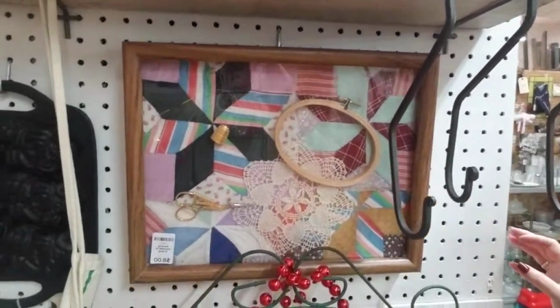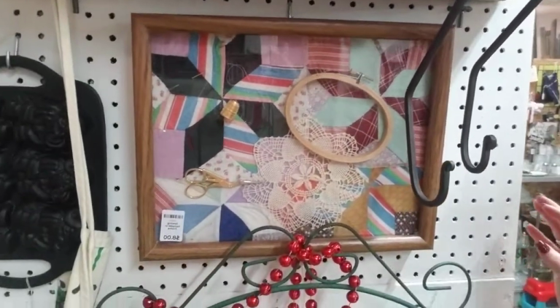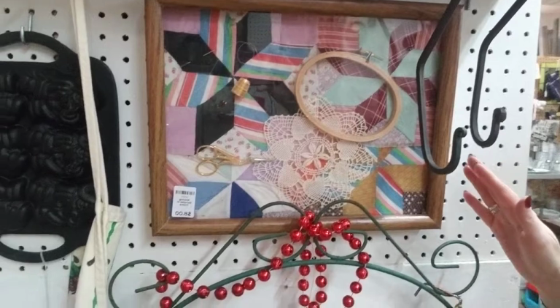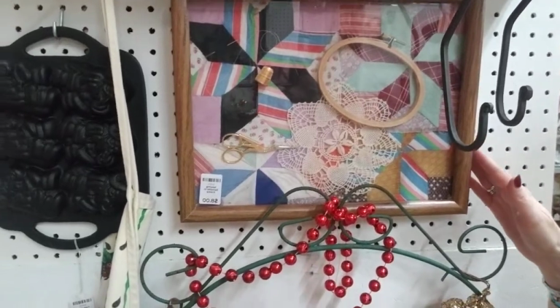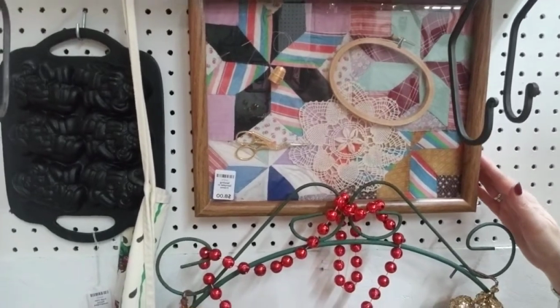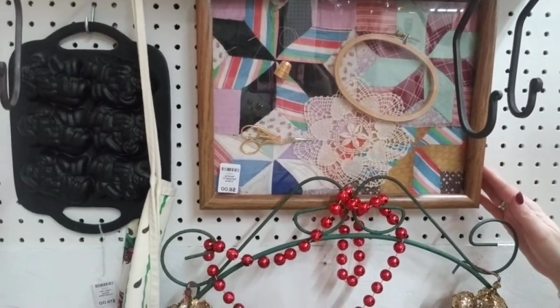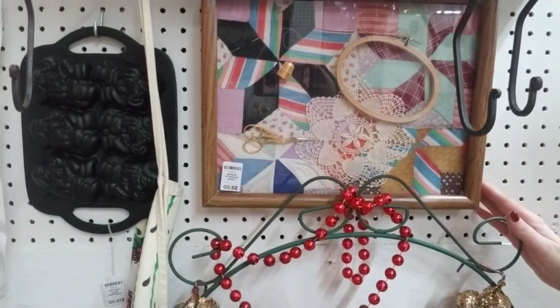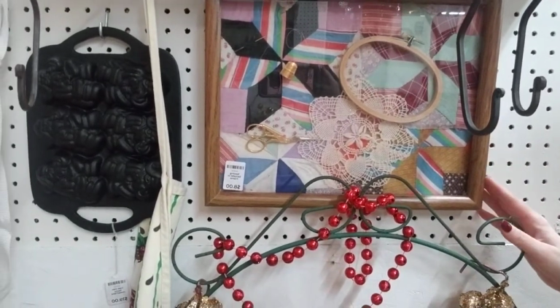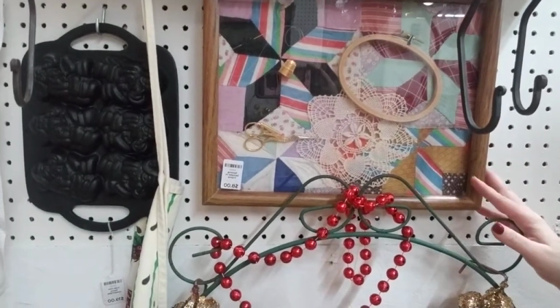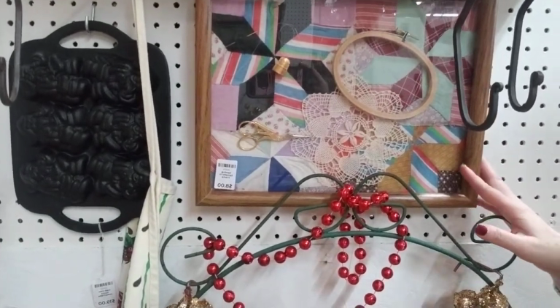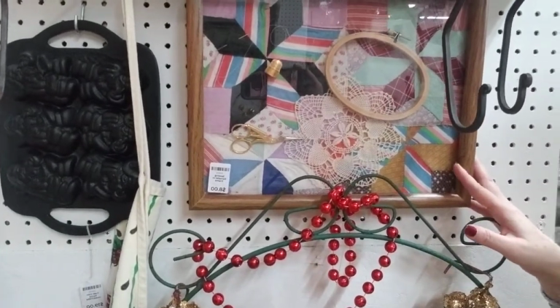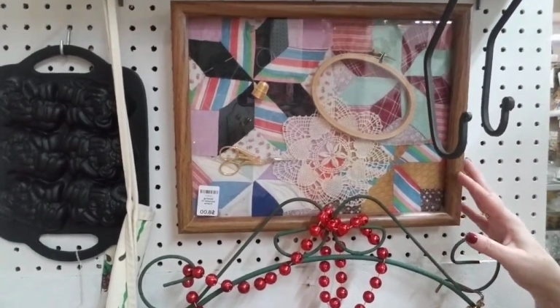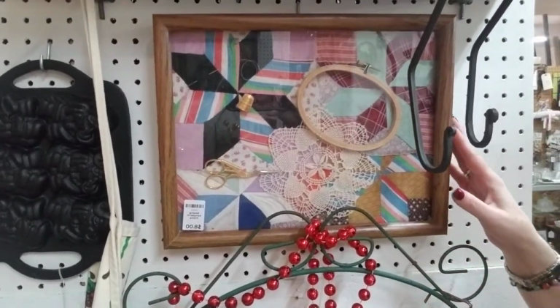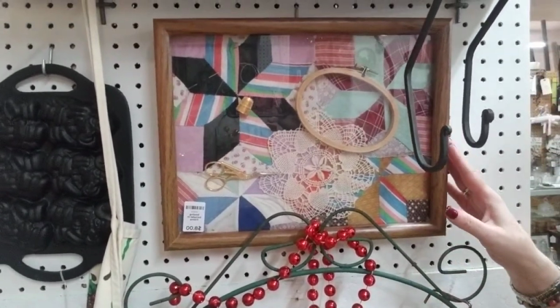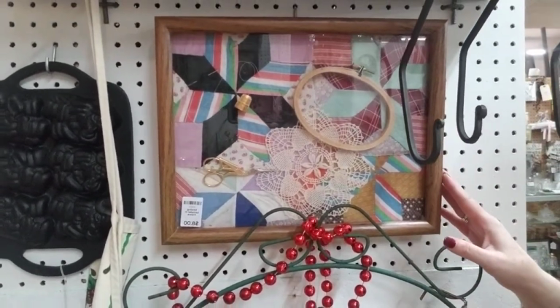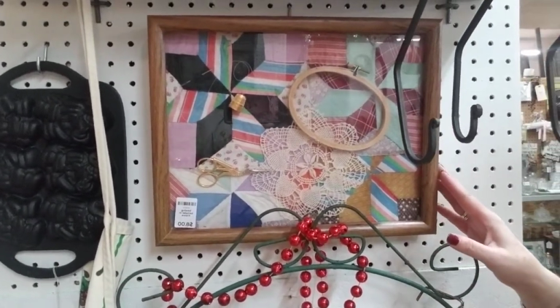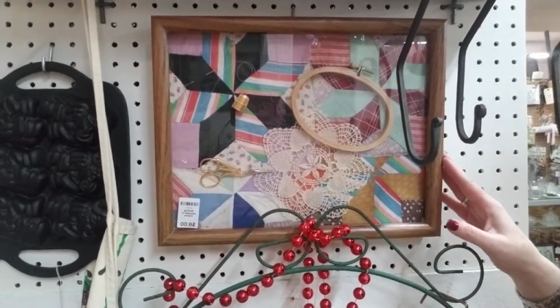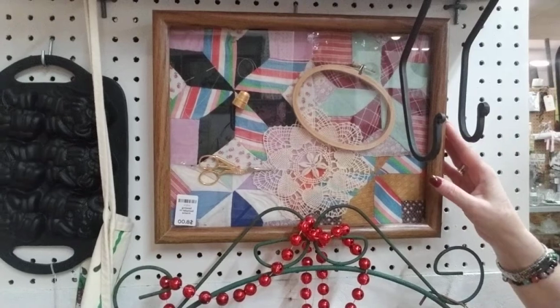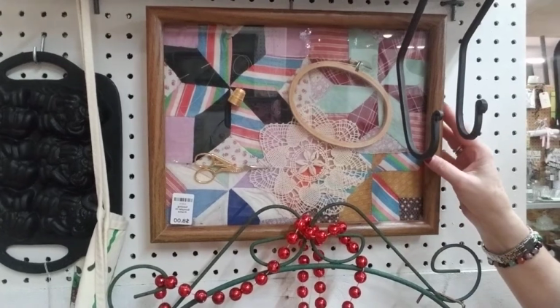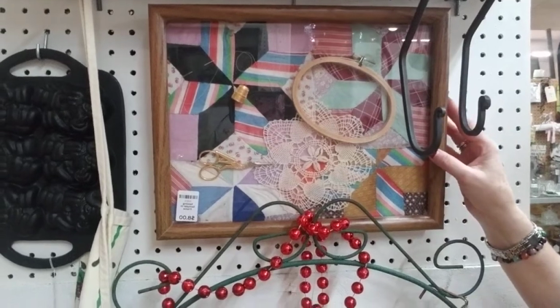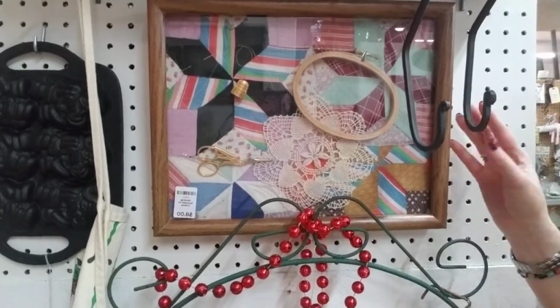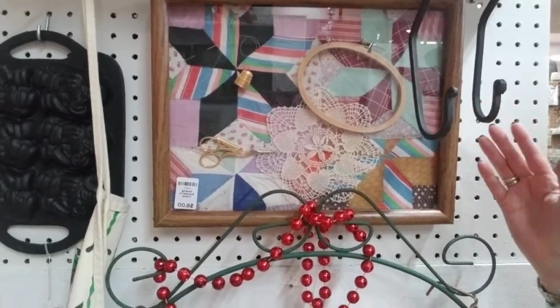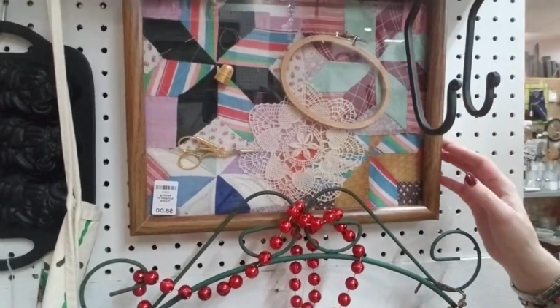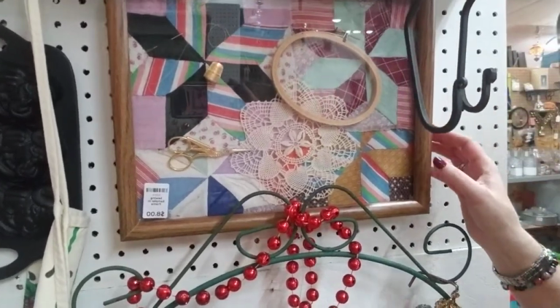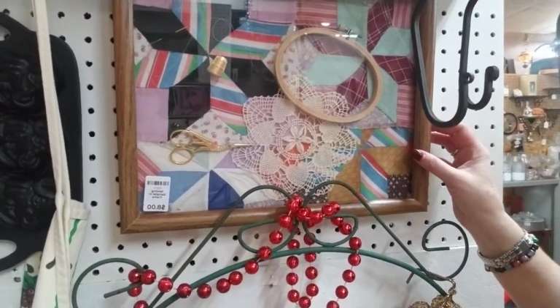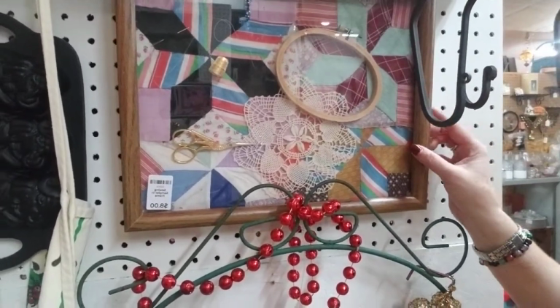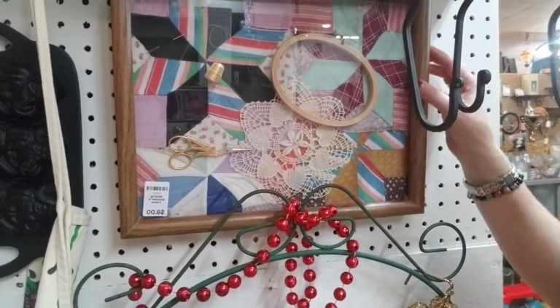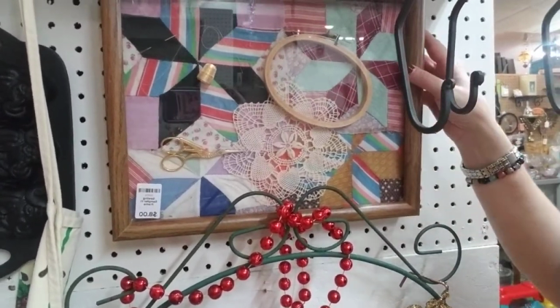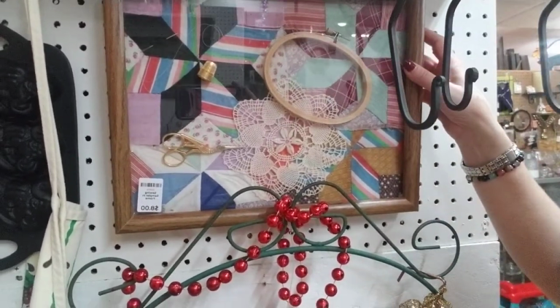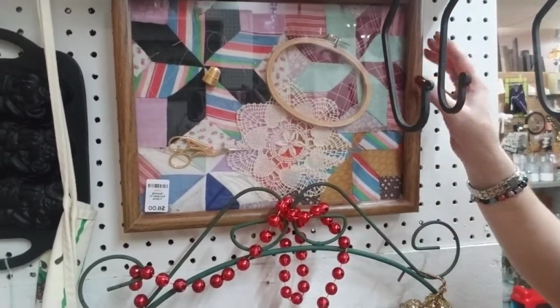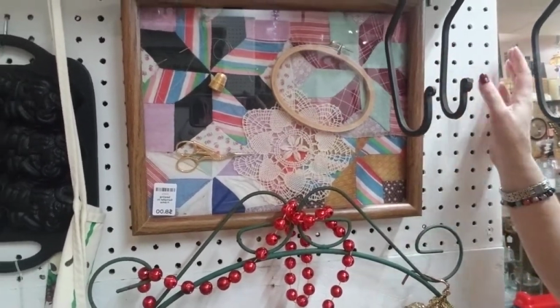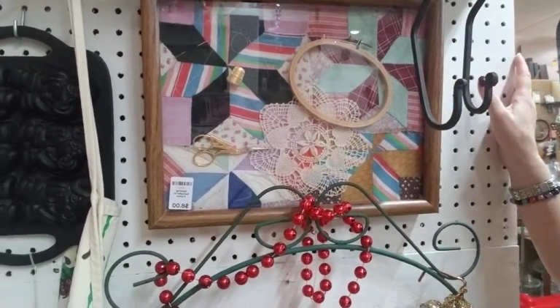Then going down, she has this really nice sewing sampler frame. This would be cute if you had a craft room or a sewing room, or as a gift. It's only $8 — the wood frame alone is worth that.